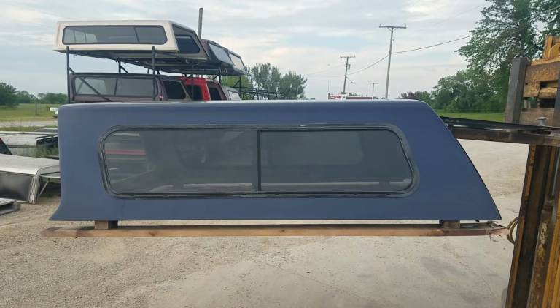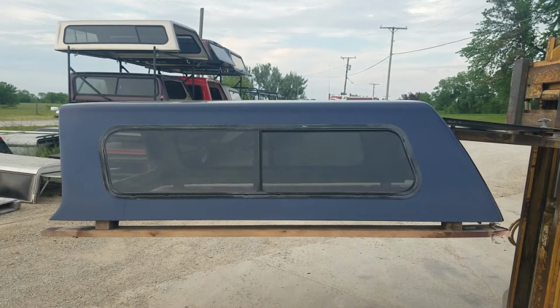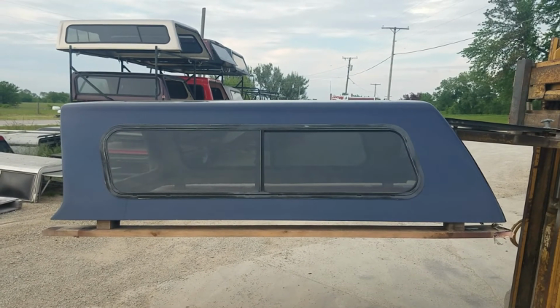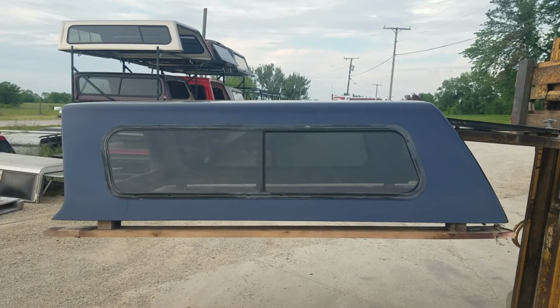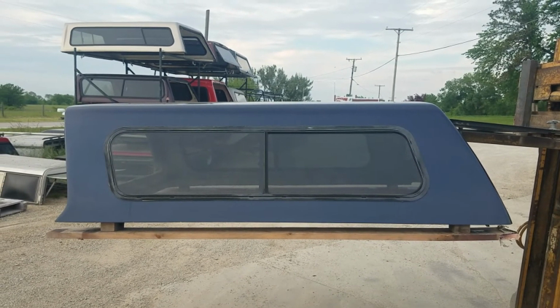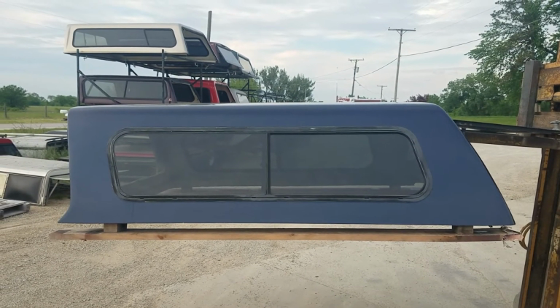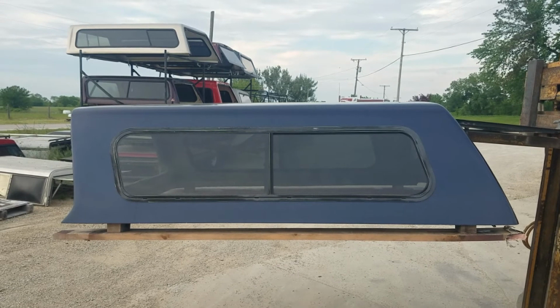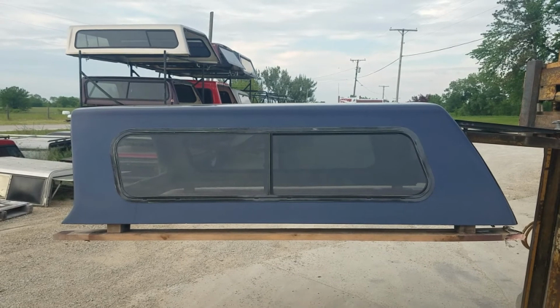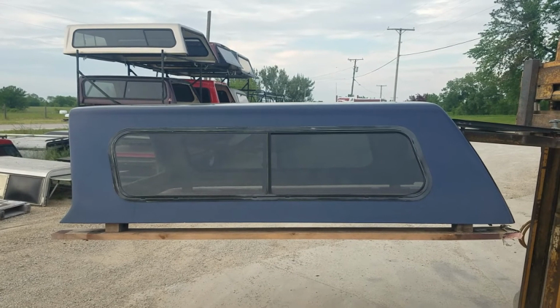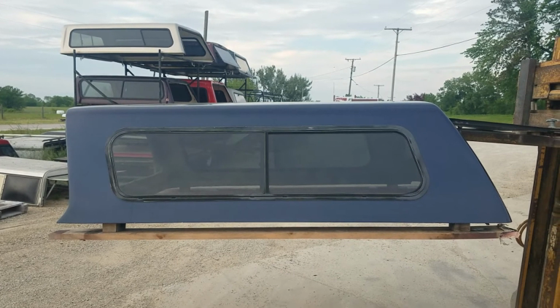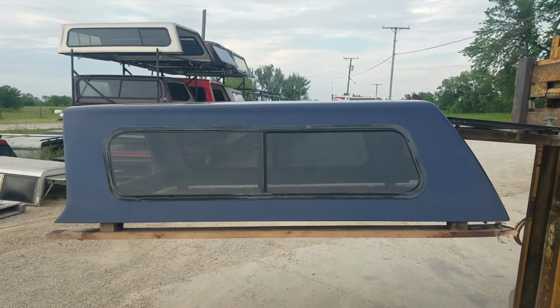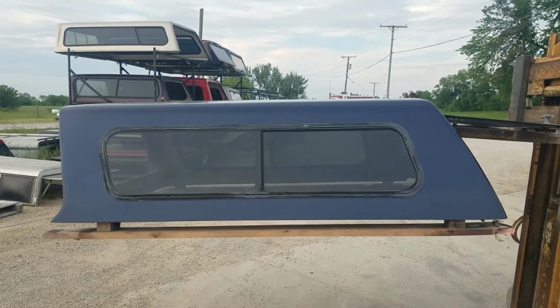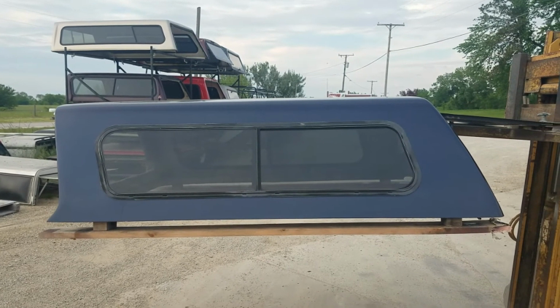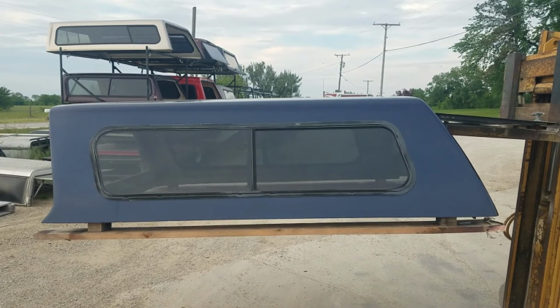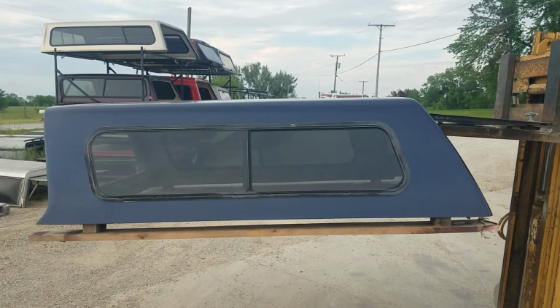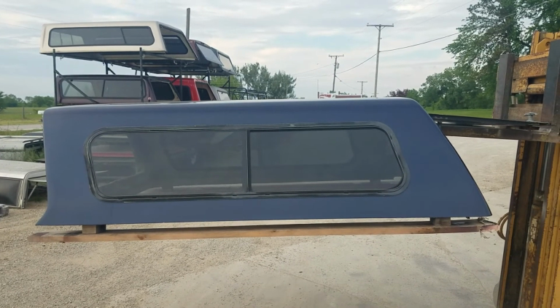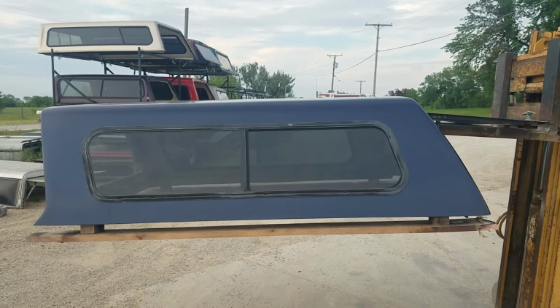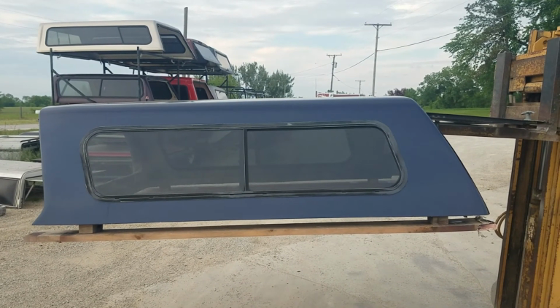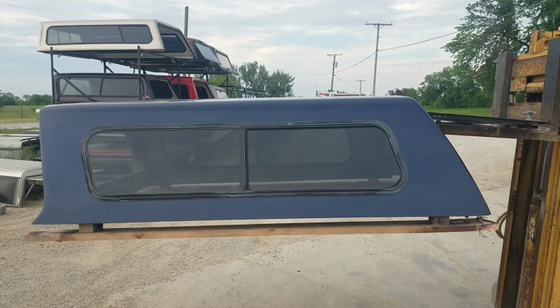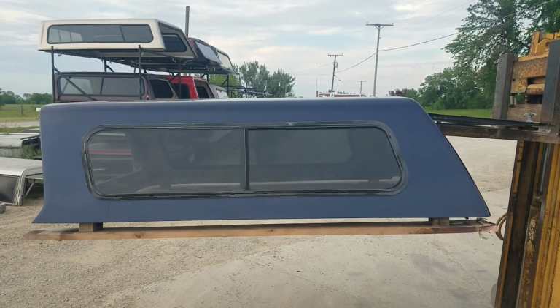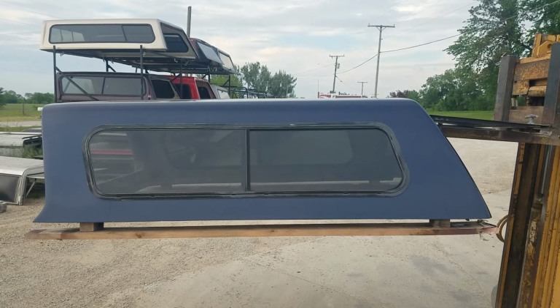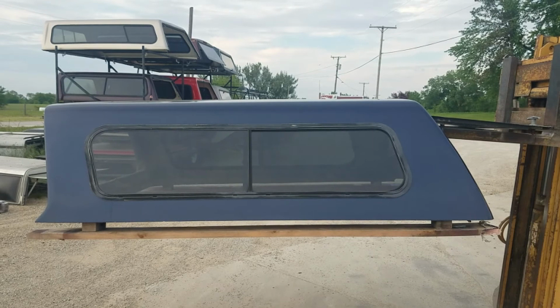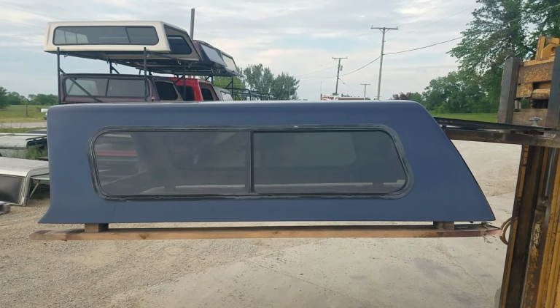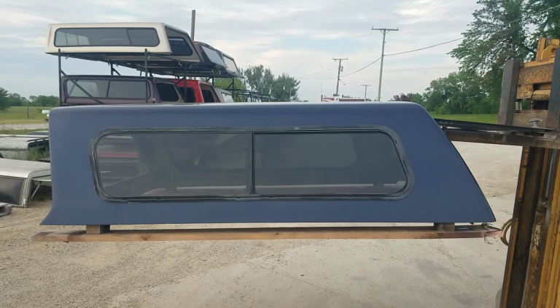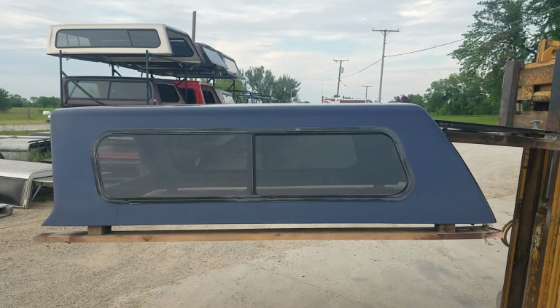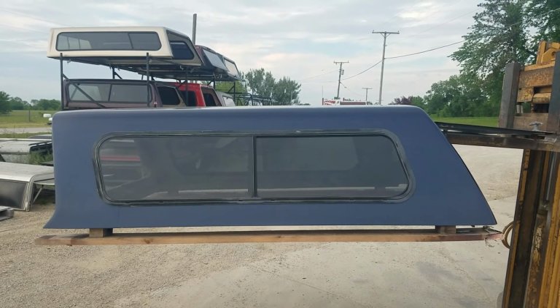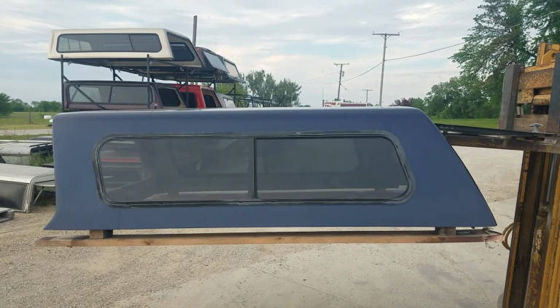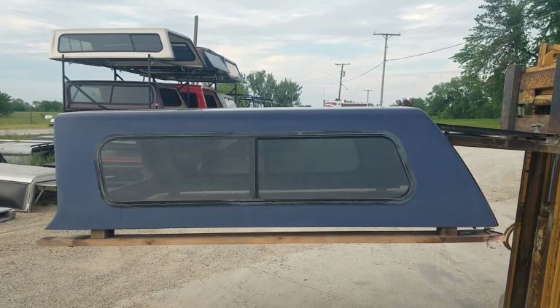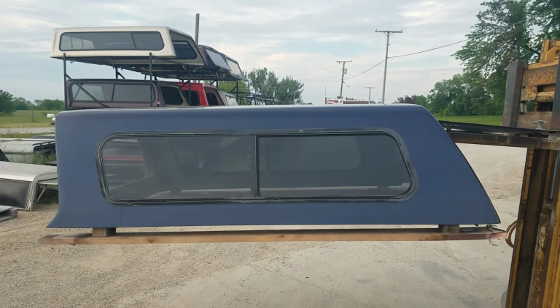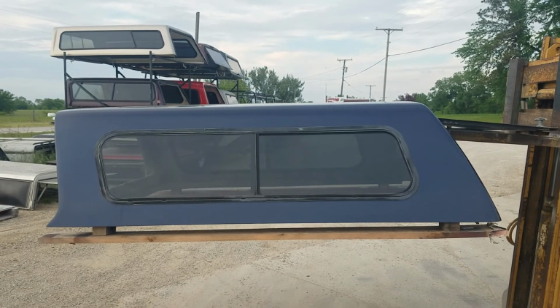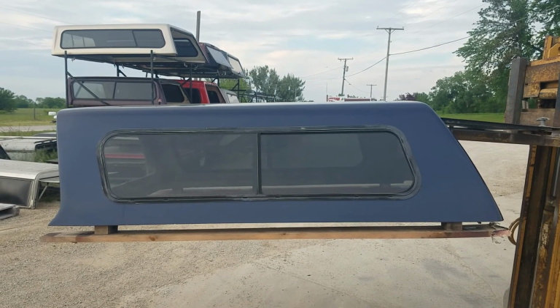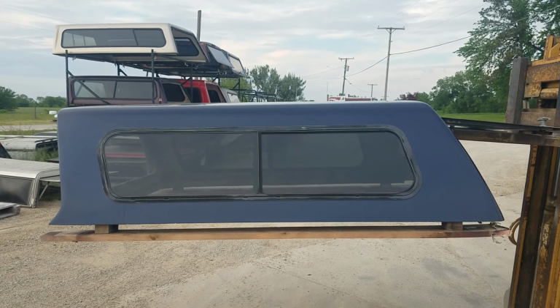As with all of our truck caps, we do not ship these — these are local pickup only. They are not cost-effective to ship. Thanks for watching.